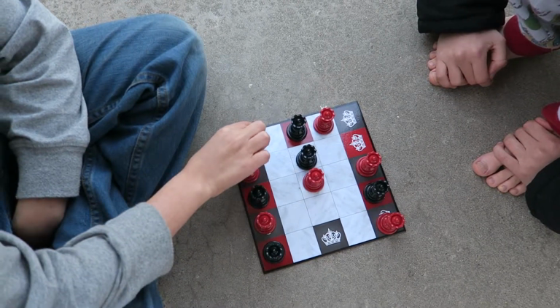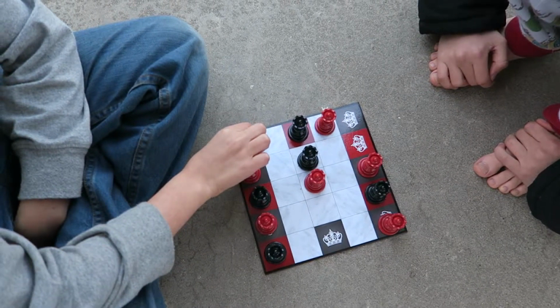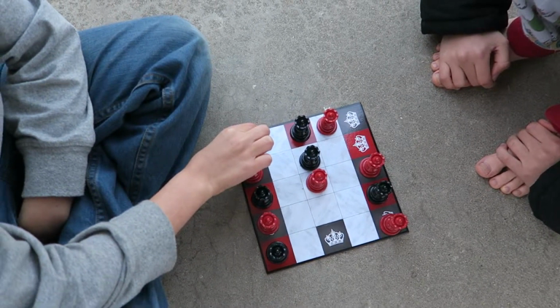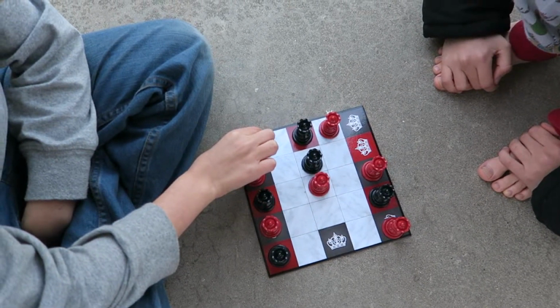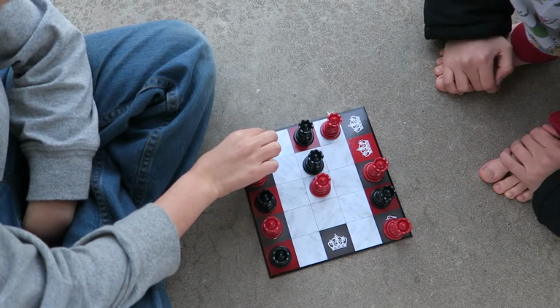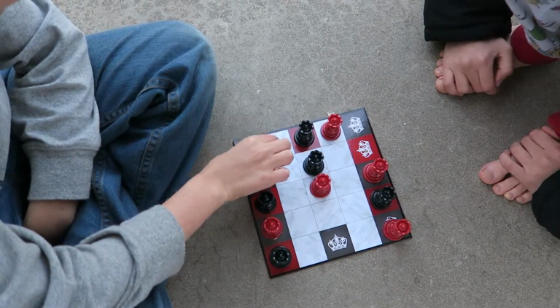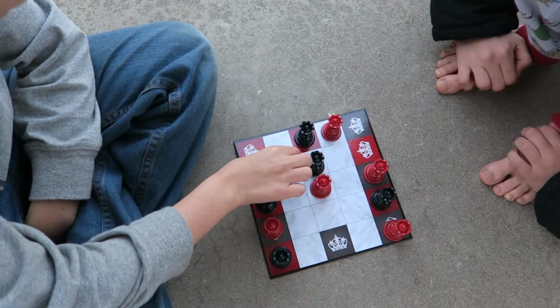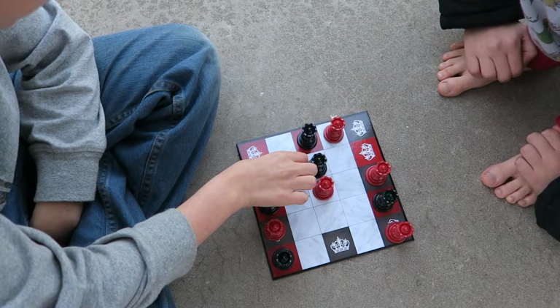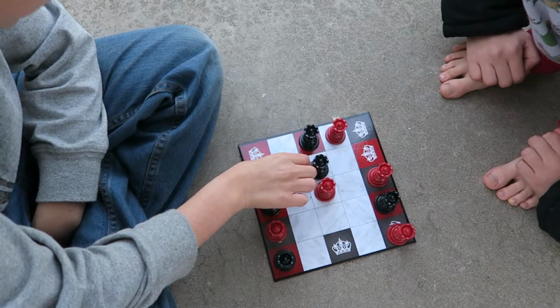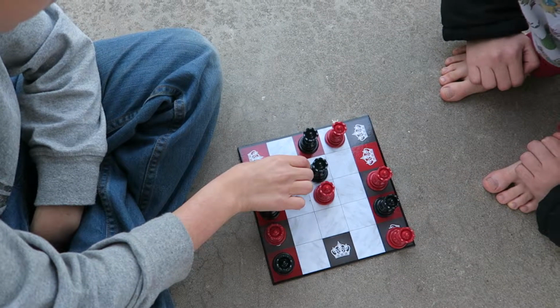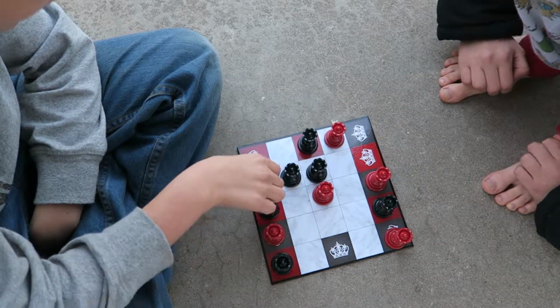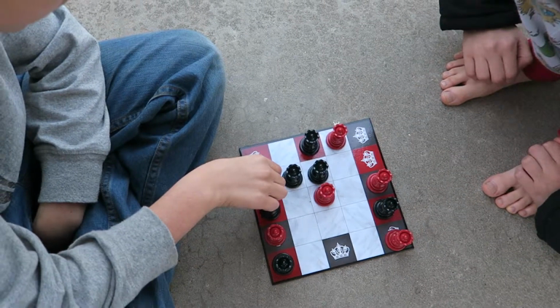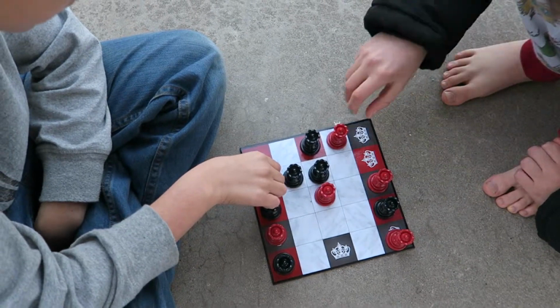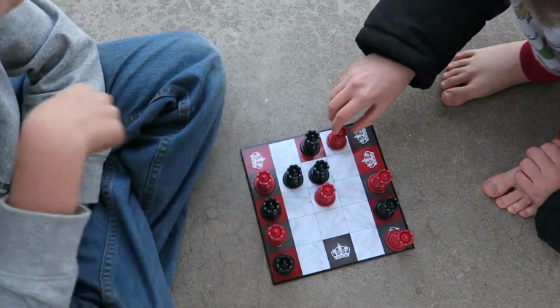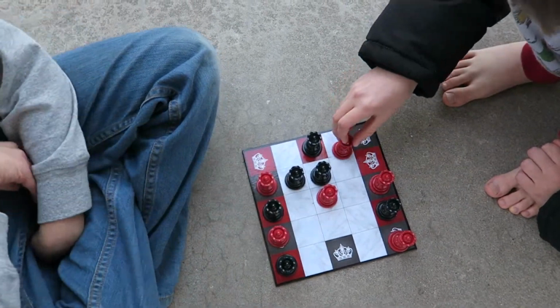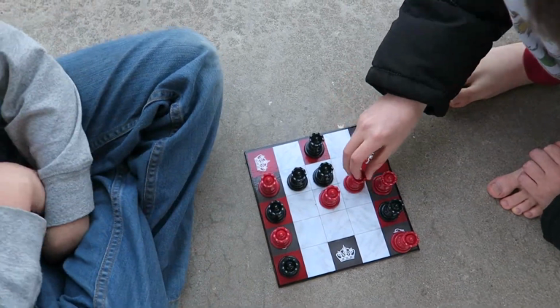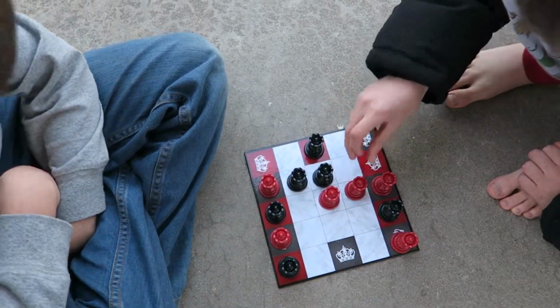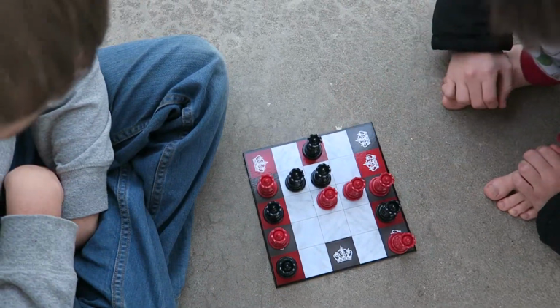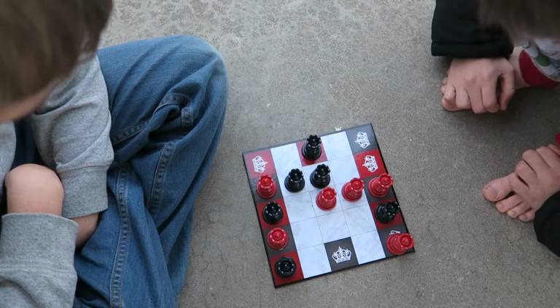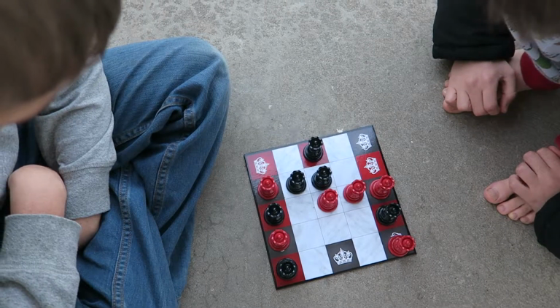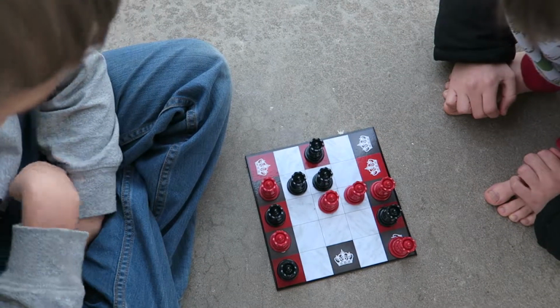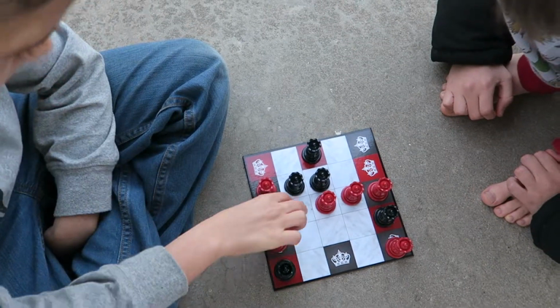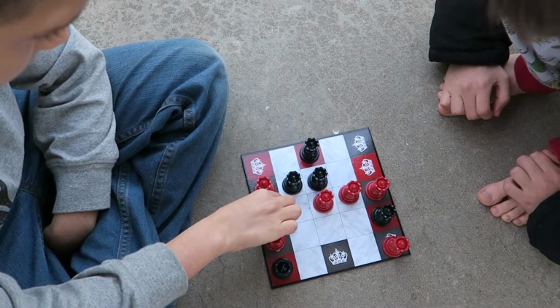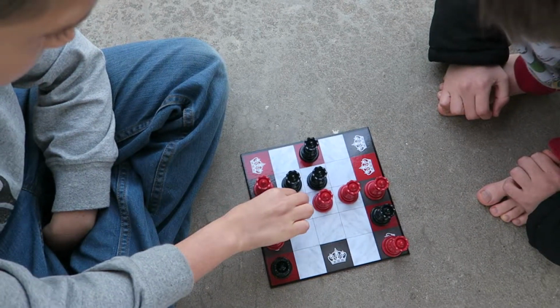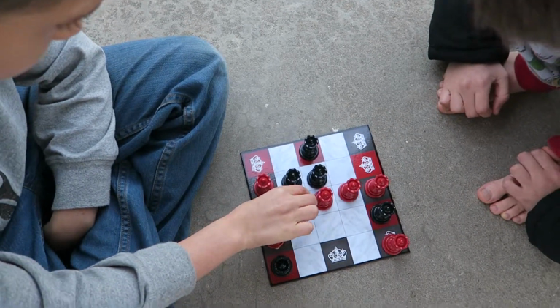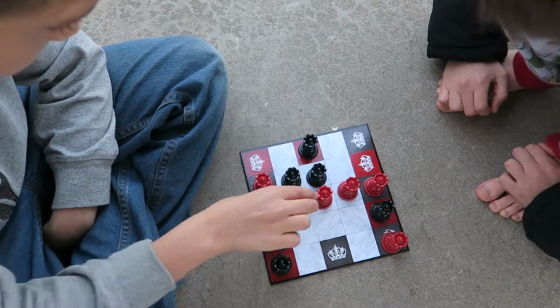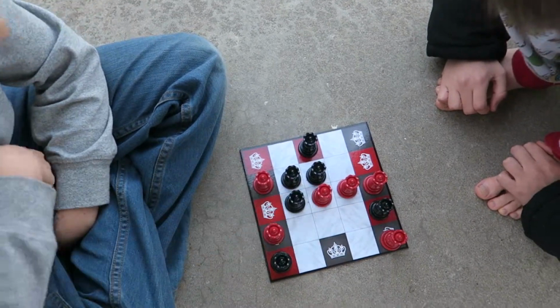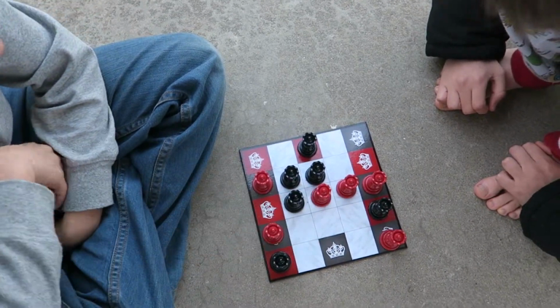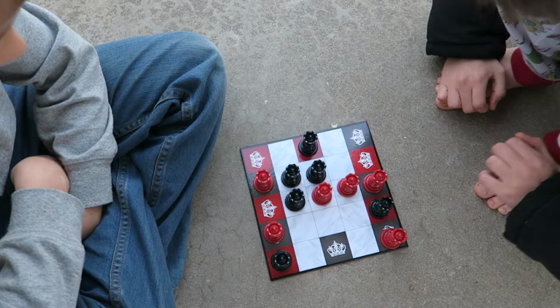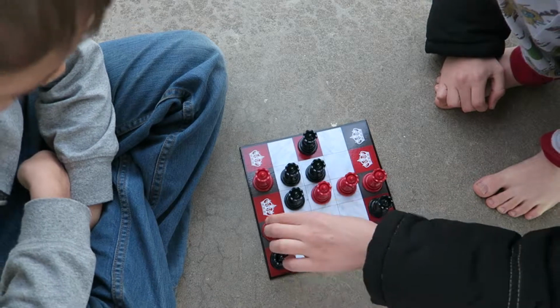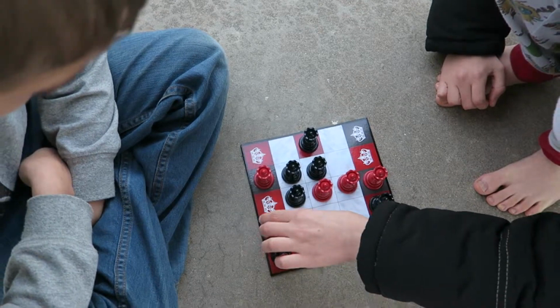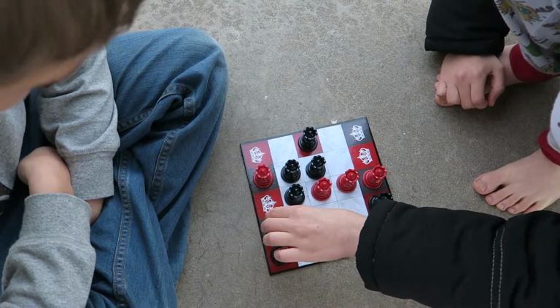You cannot jump the other opponent, and you just need to get four in a row. You can't knock another opponent off, either.